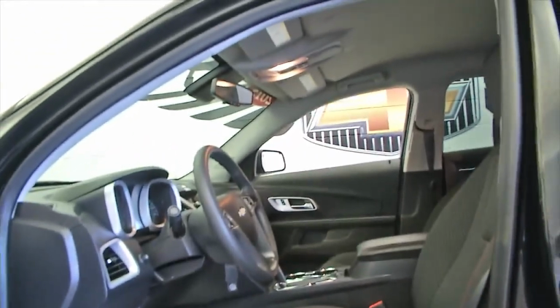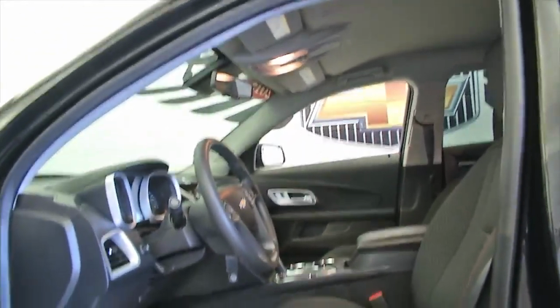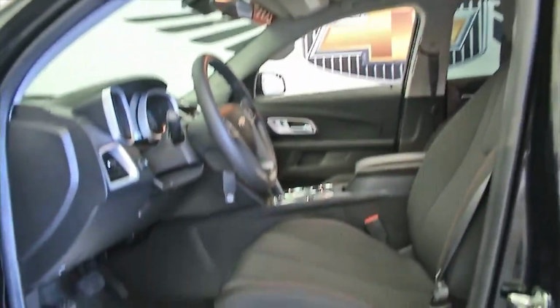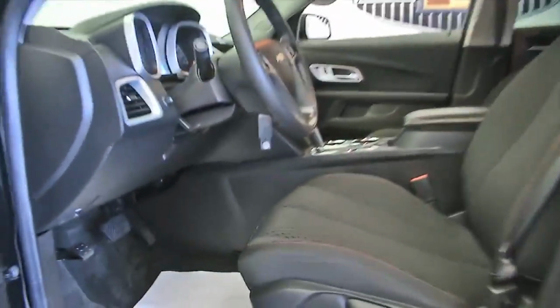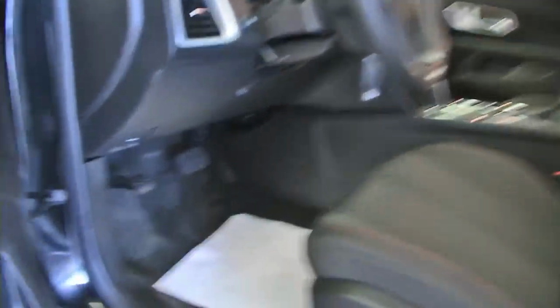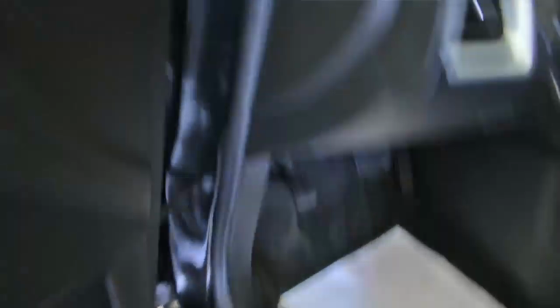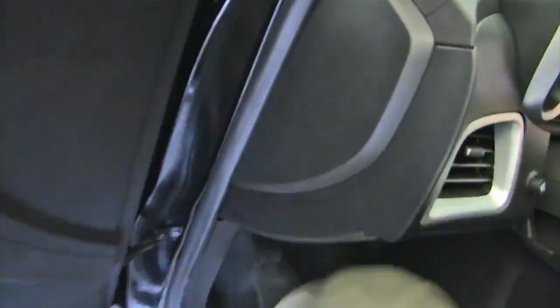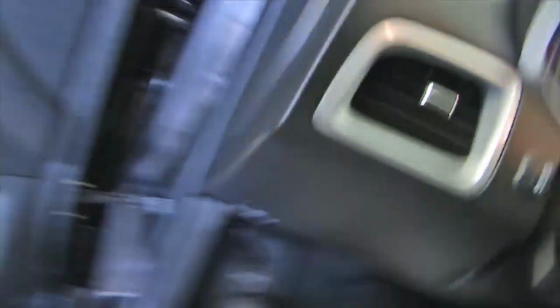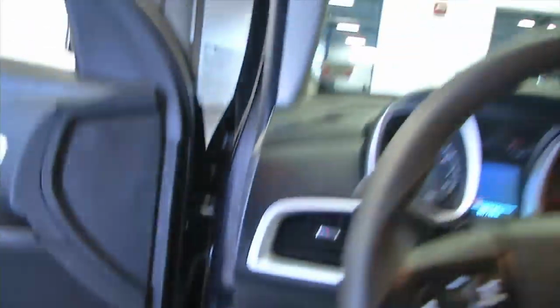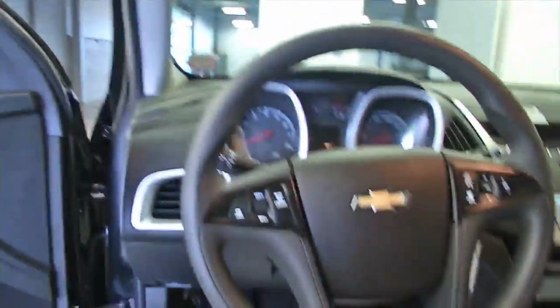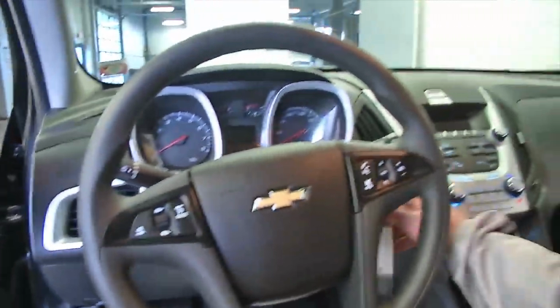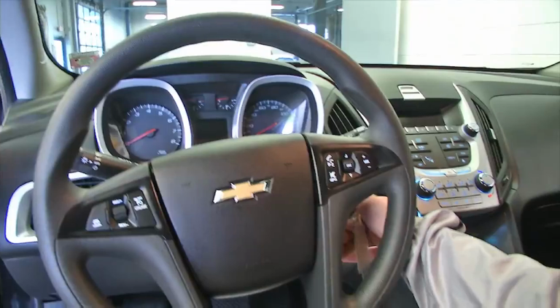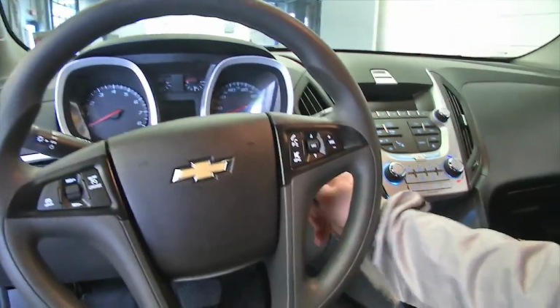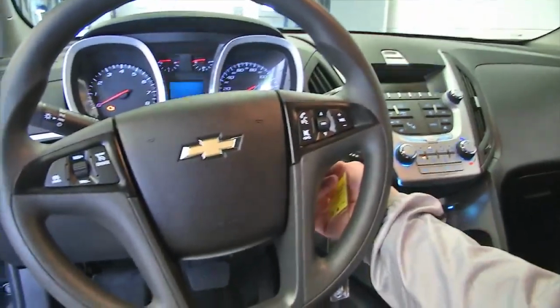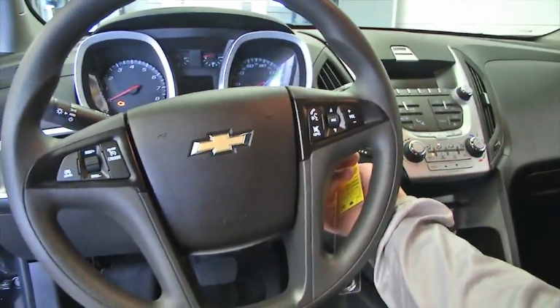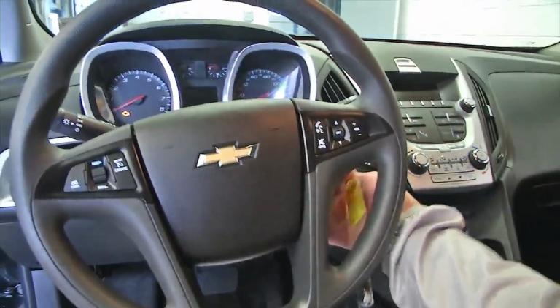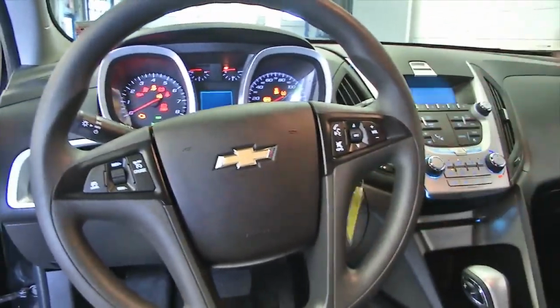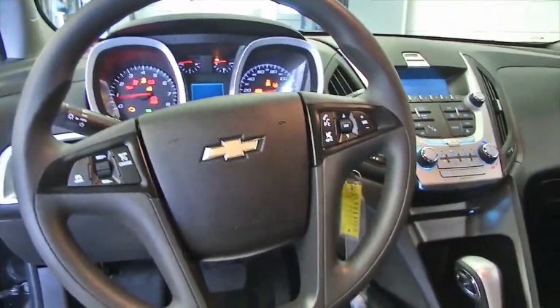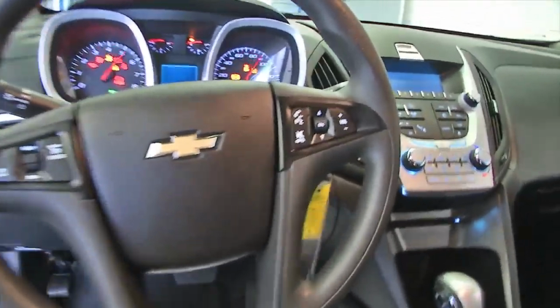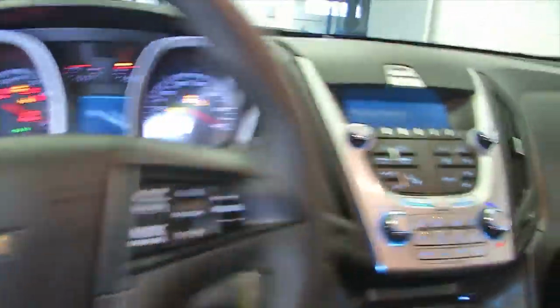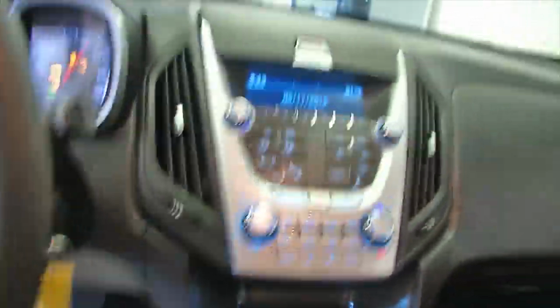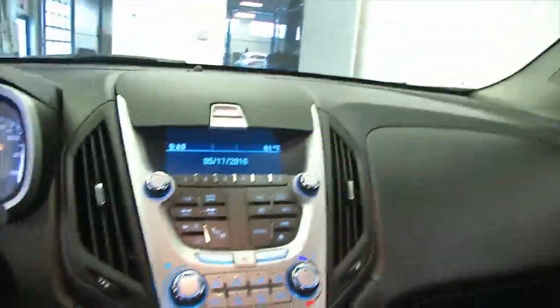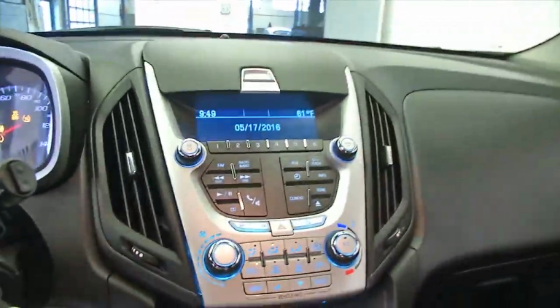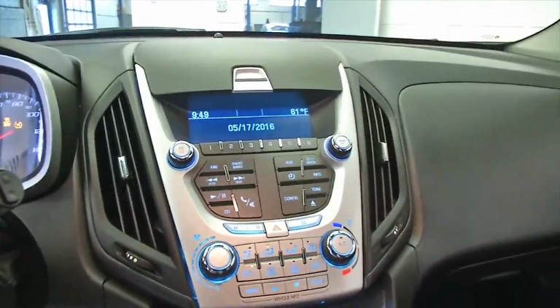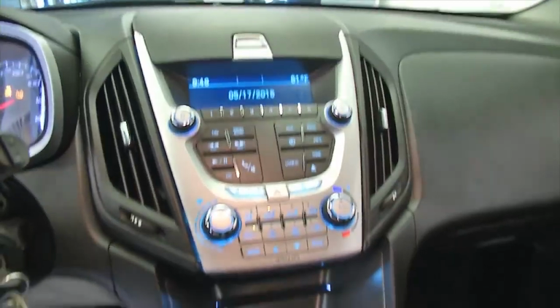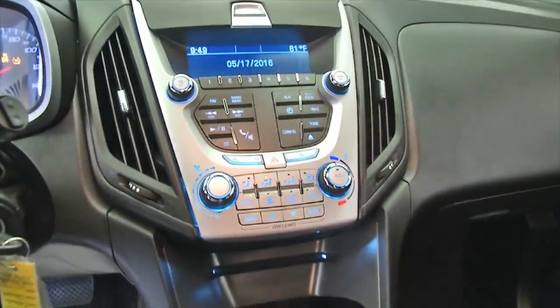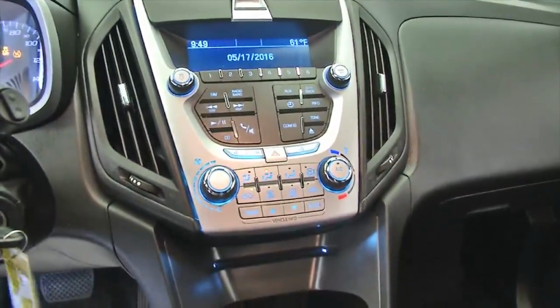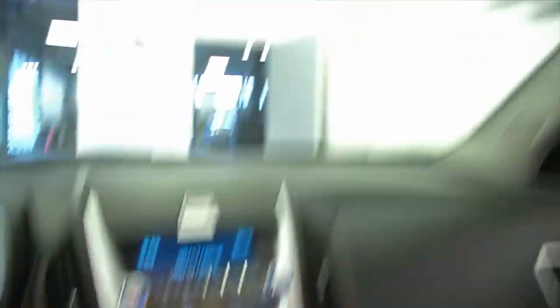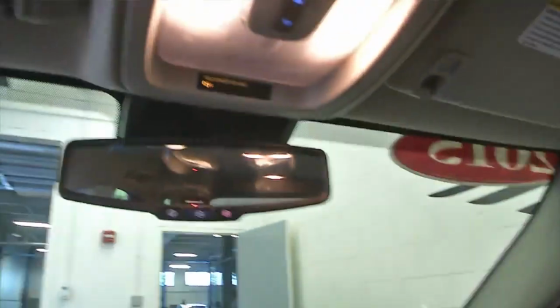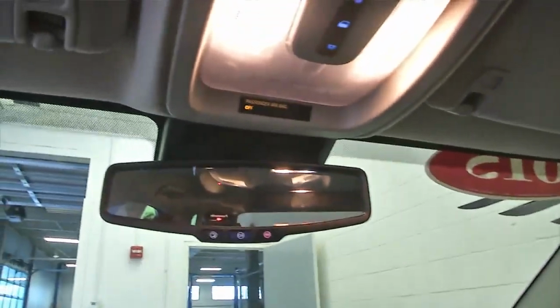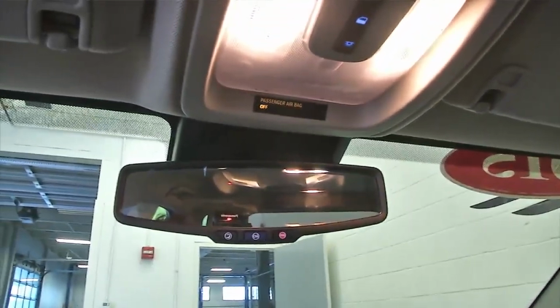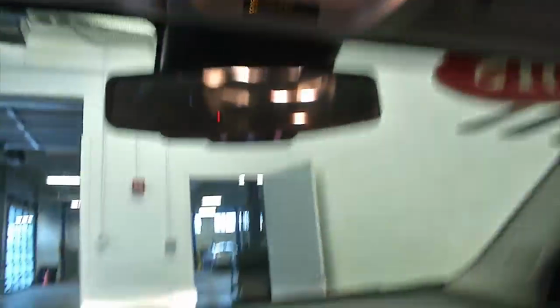Let's hop in and start it up. Cruise control and audio controls are mounted right on the steering wheel. AM/FM radio, and XM radio is available with a subscription, as well as OnStar.